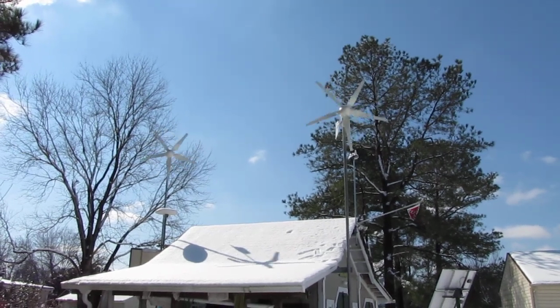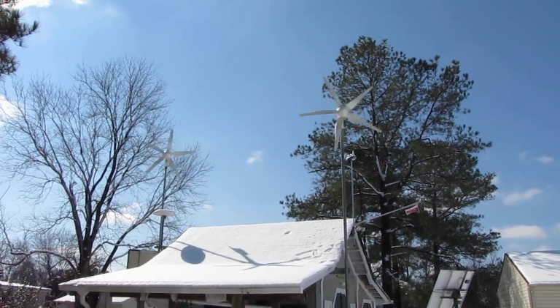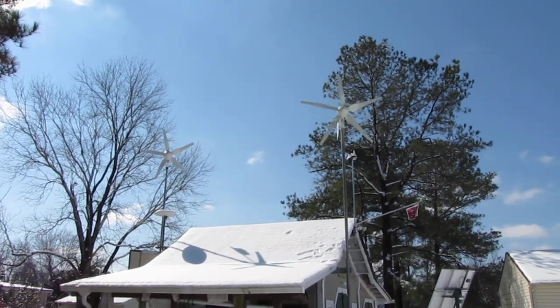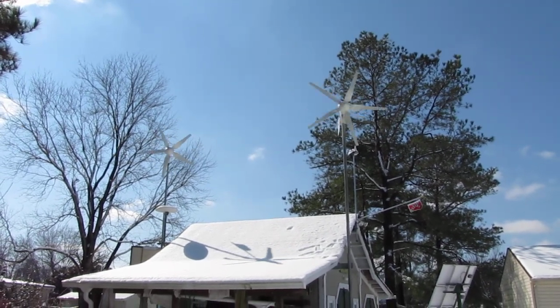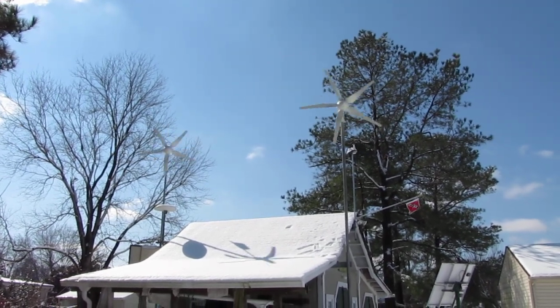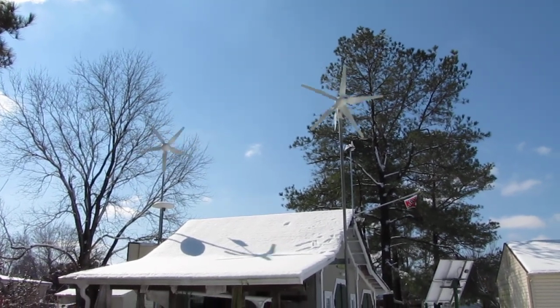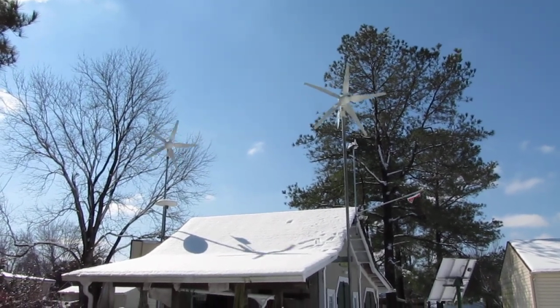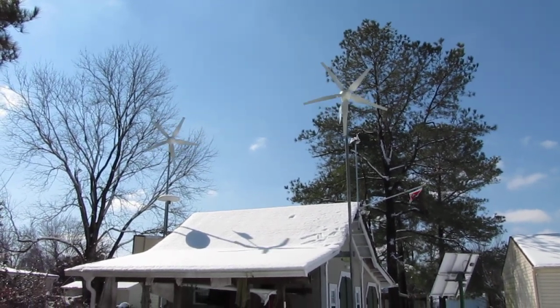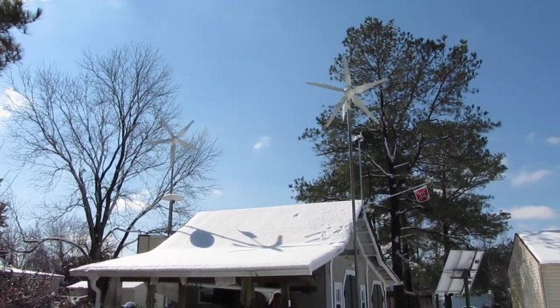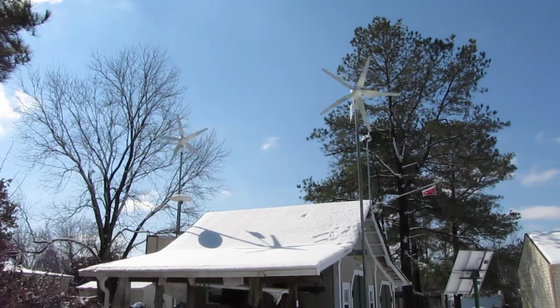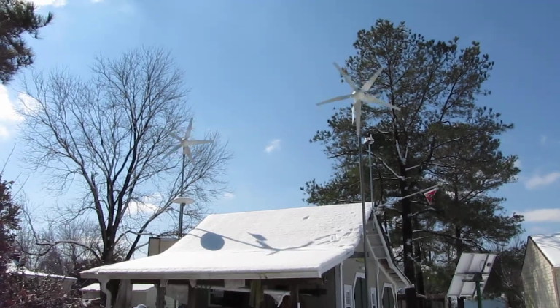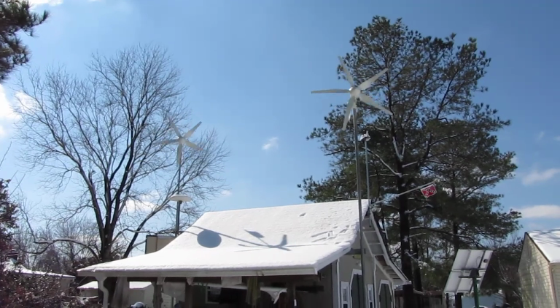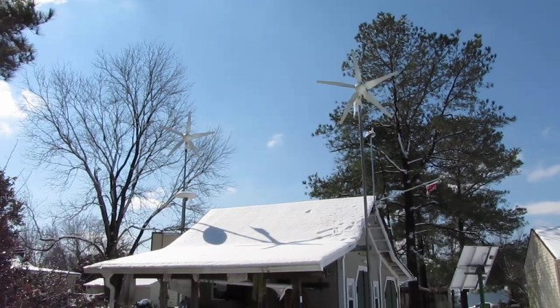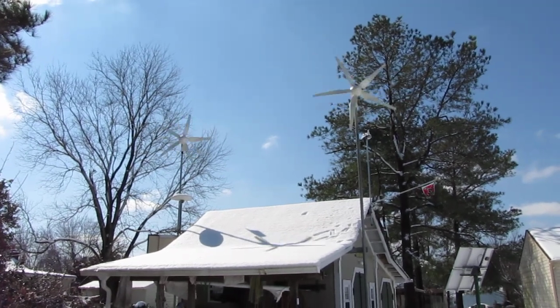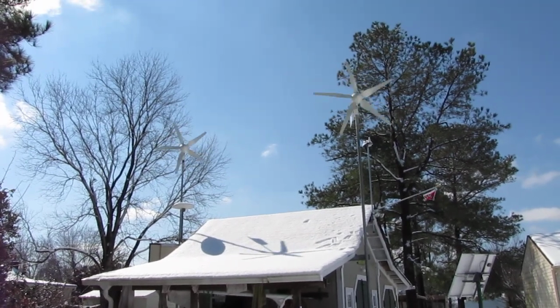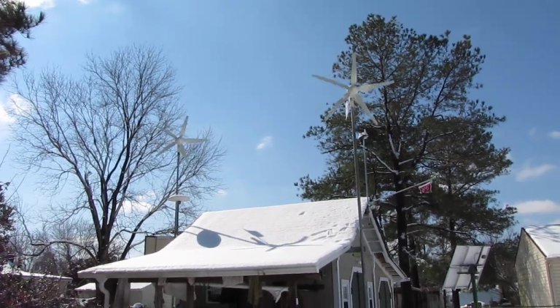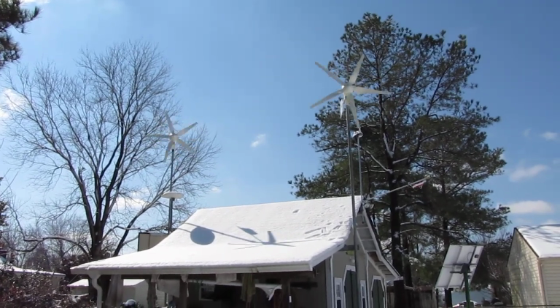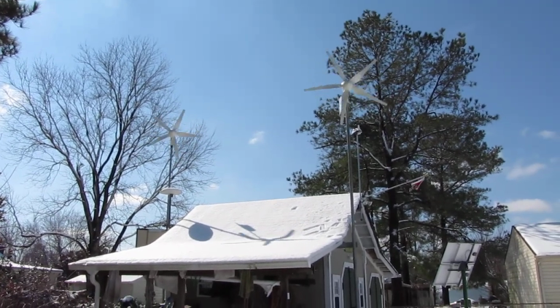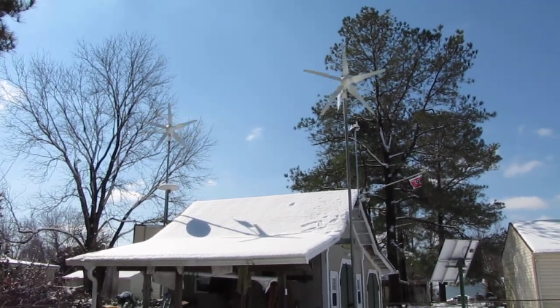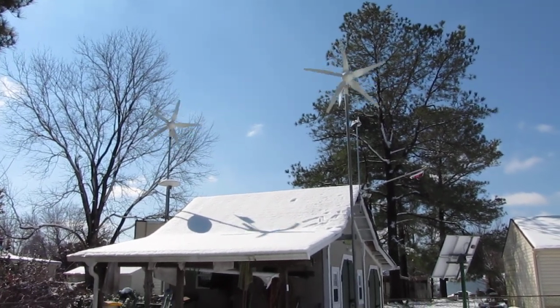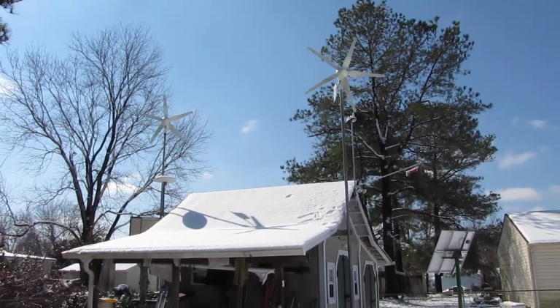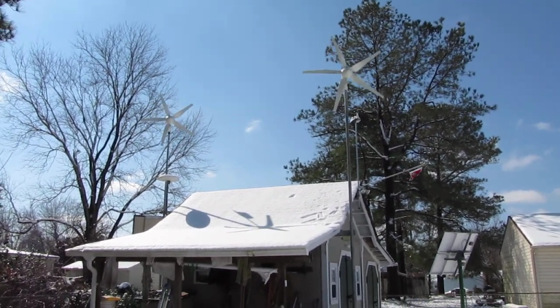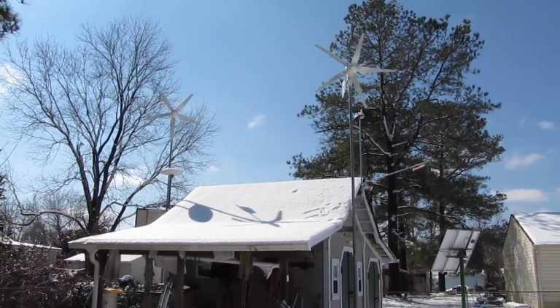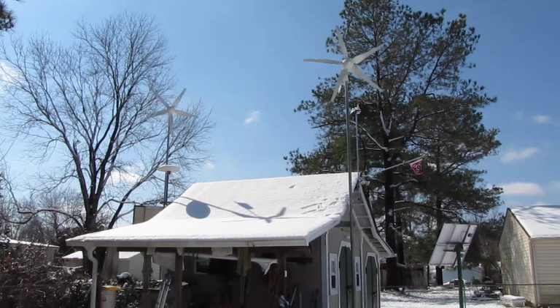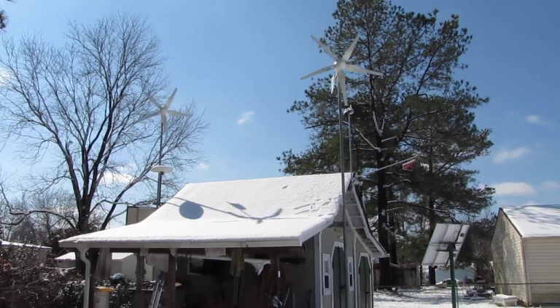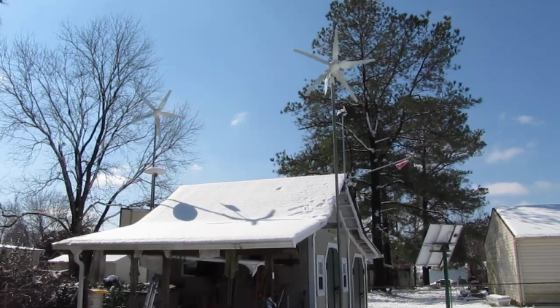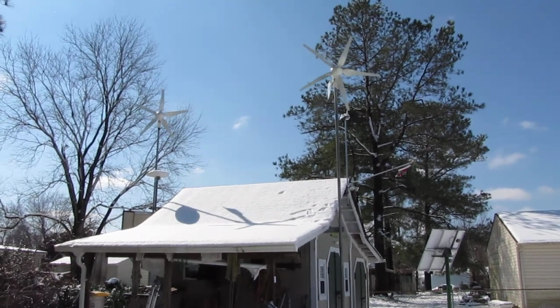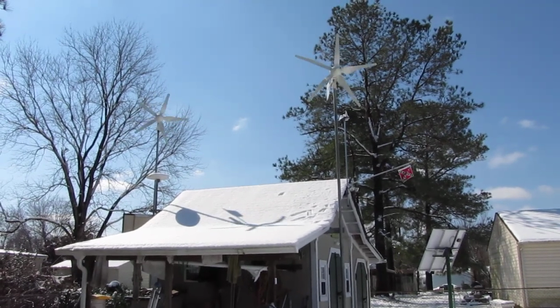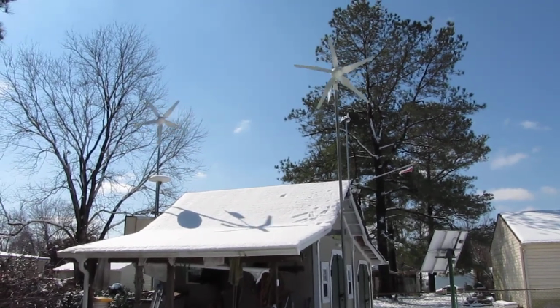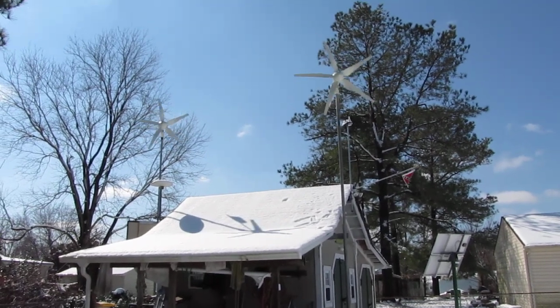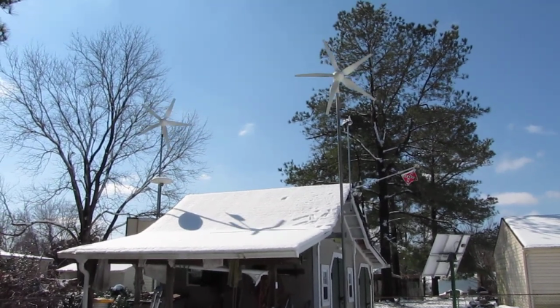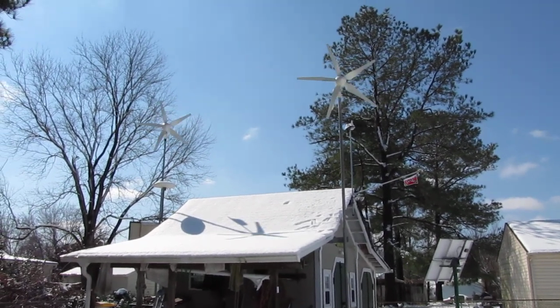Dueling wind turbines going to town in old Chesterfield, Virginia — about, as the crow flies, about seven miles from Petersburg, Virginia.